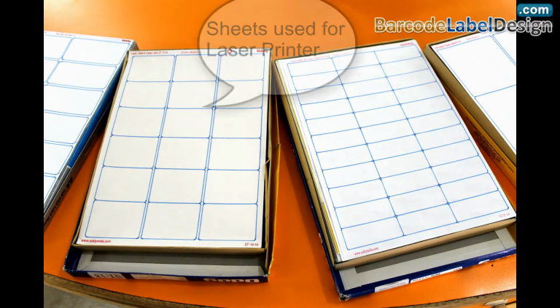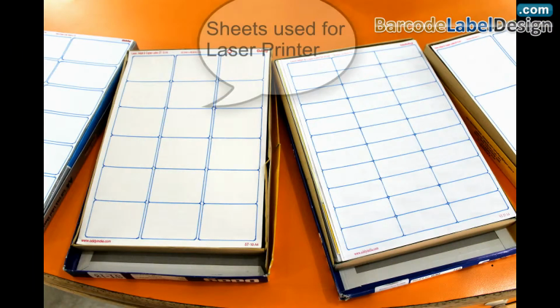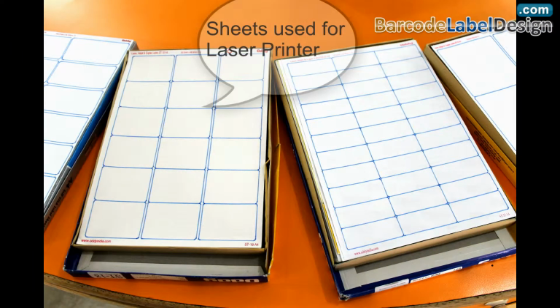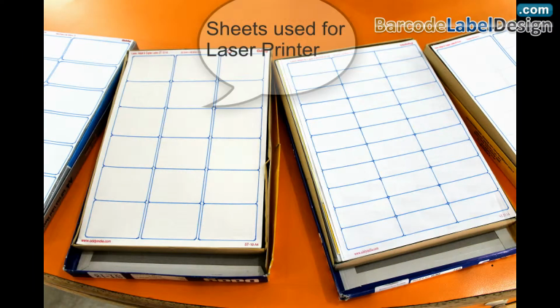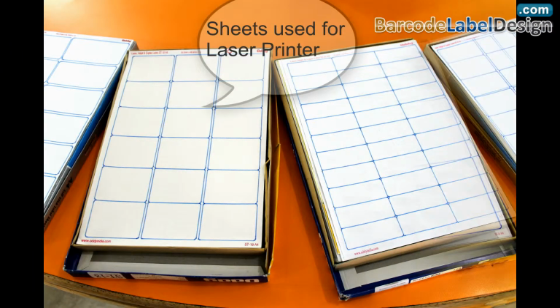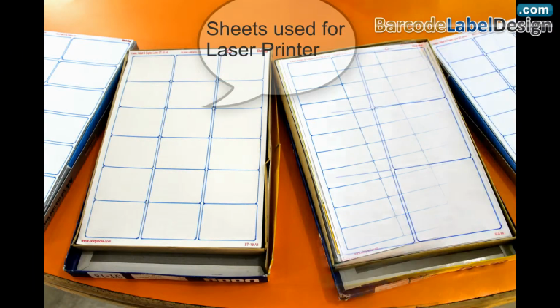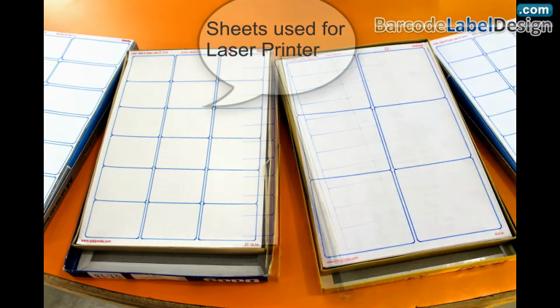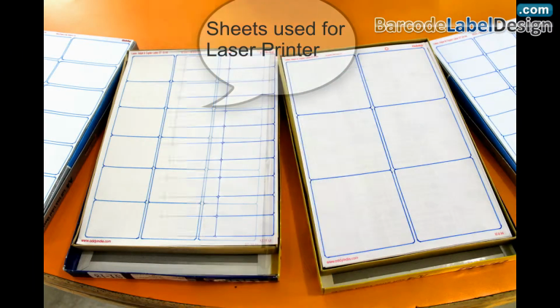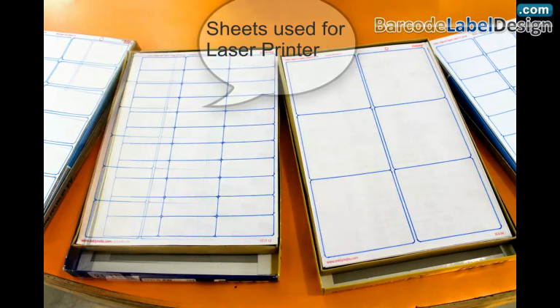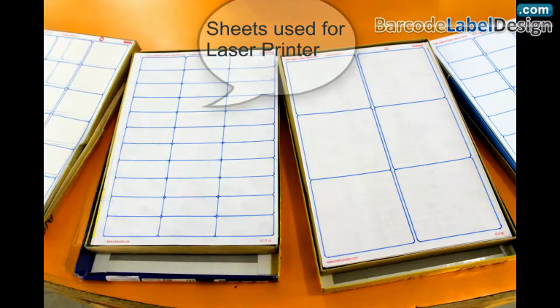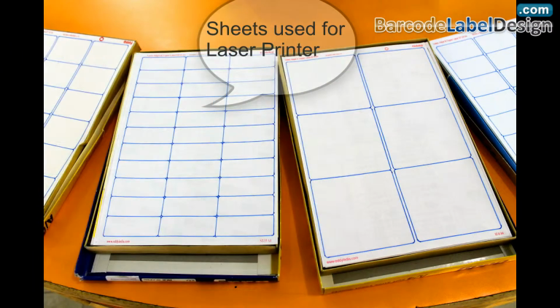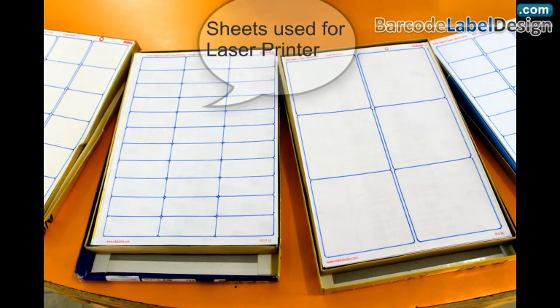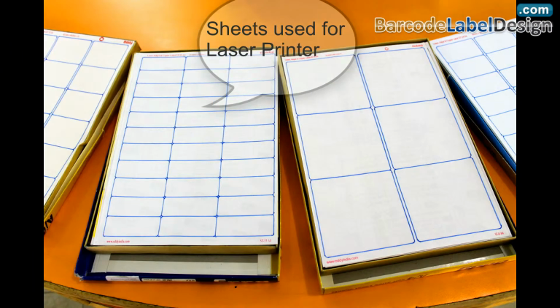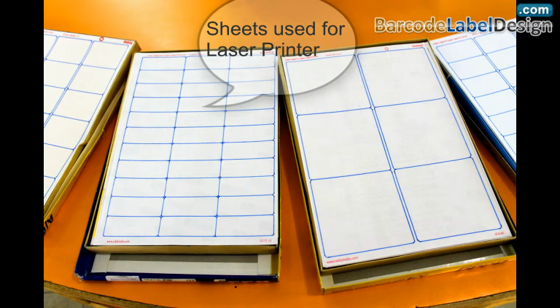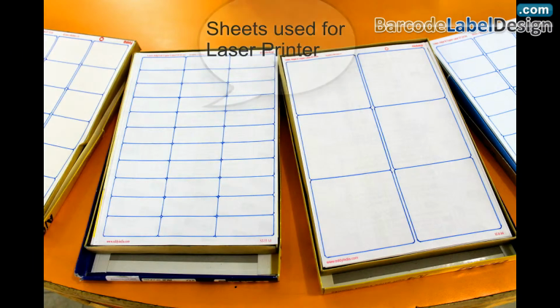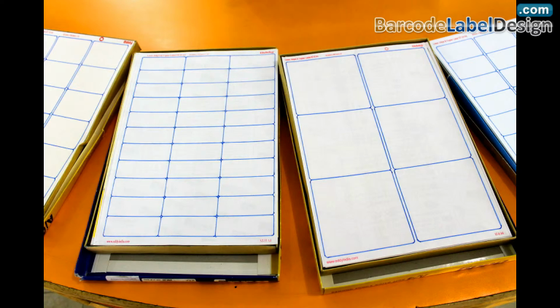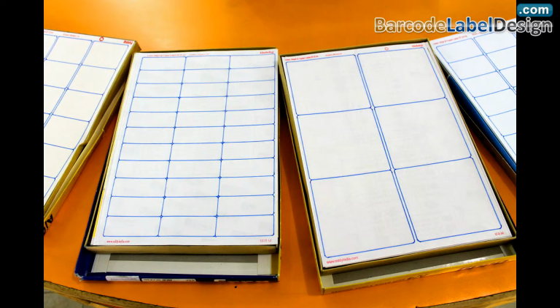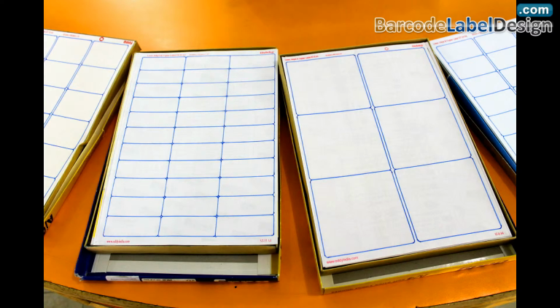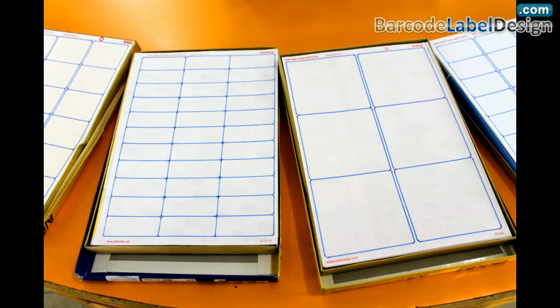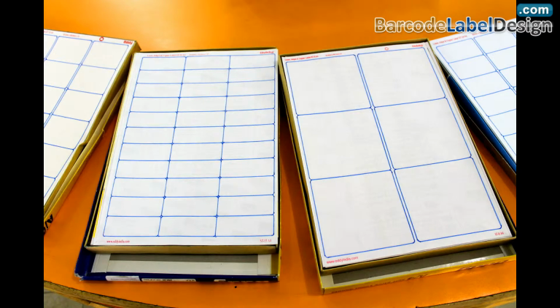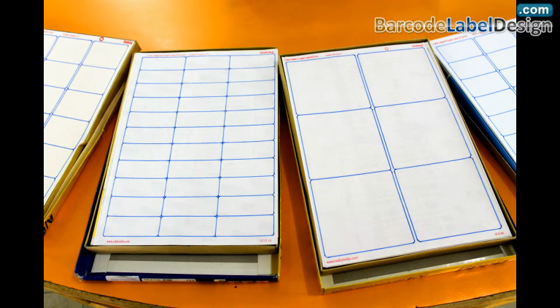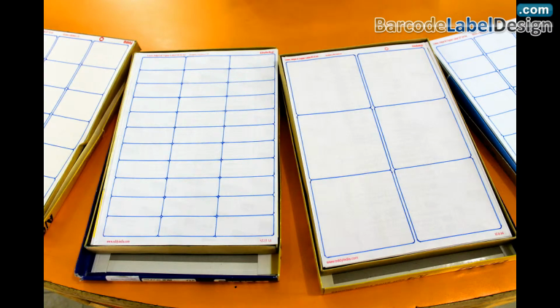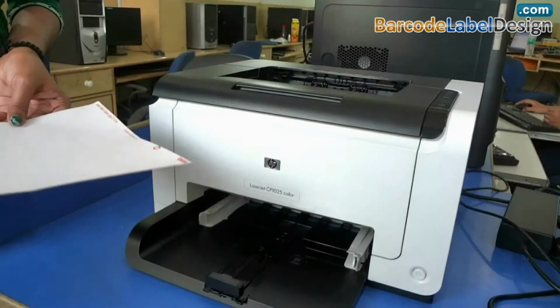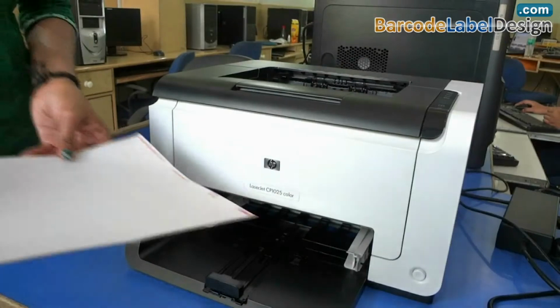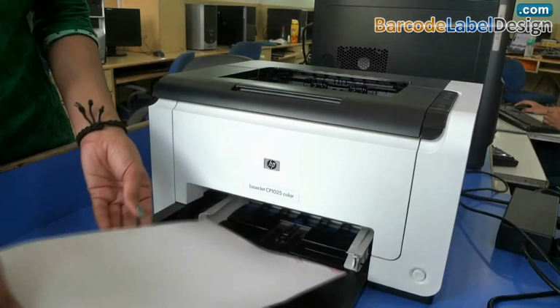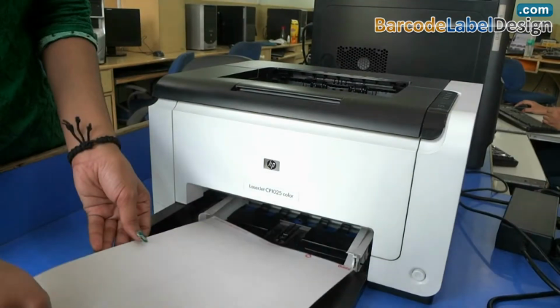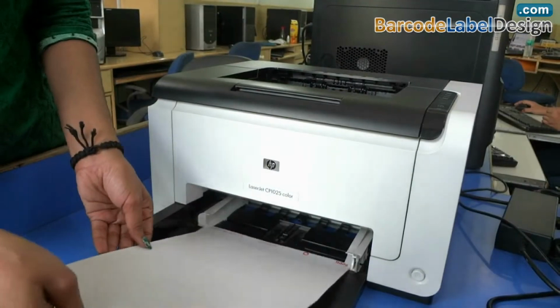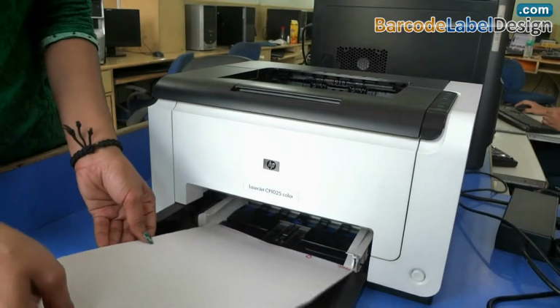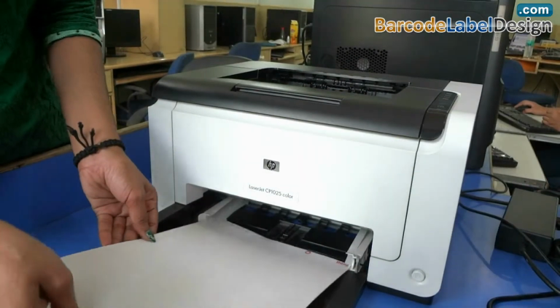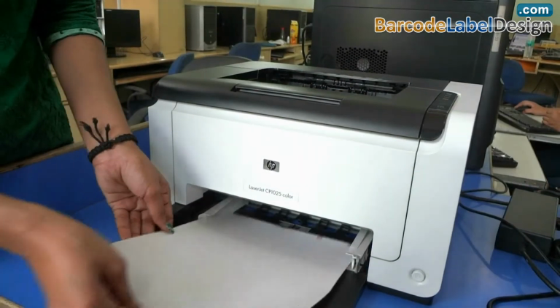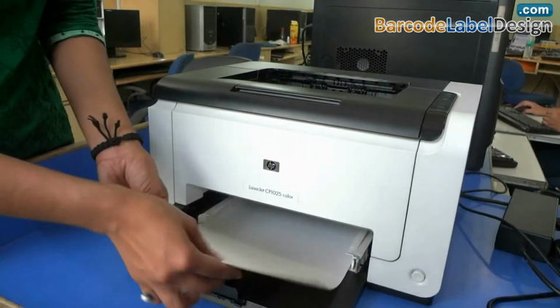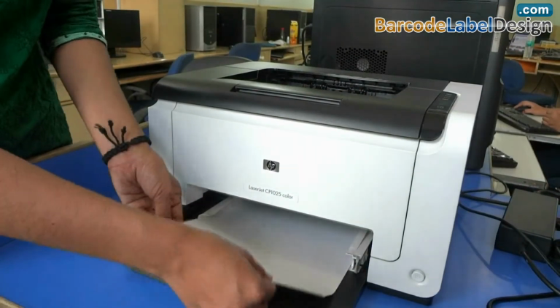Choose your barcode label sheets for the laser printer. Put the label sheets in the printer.